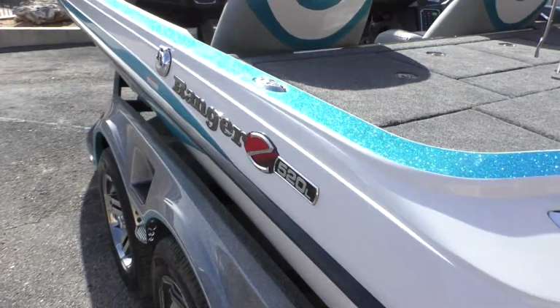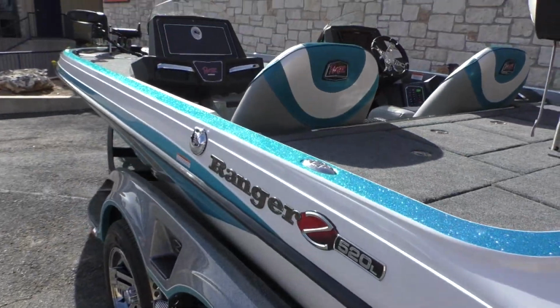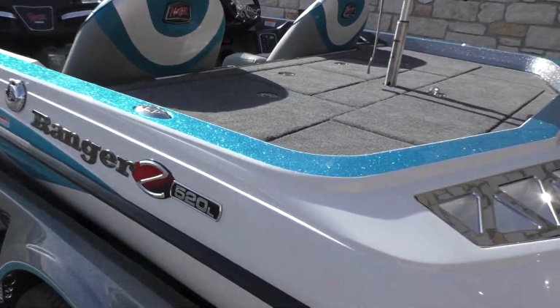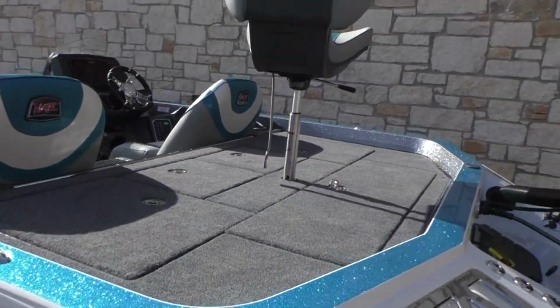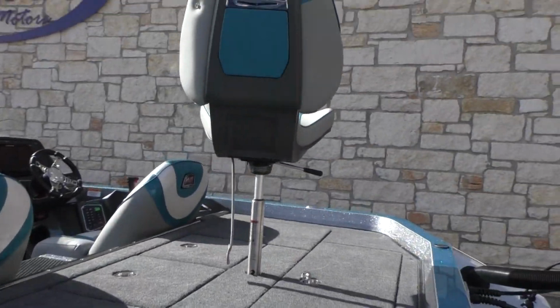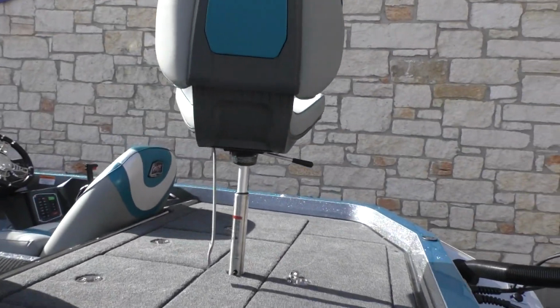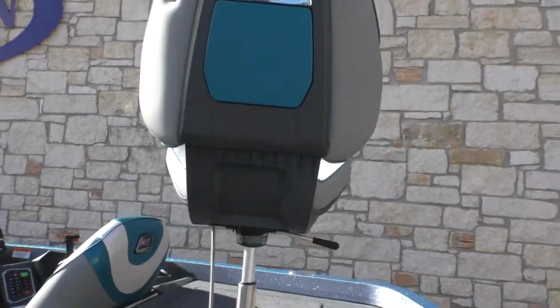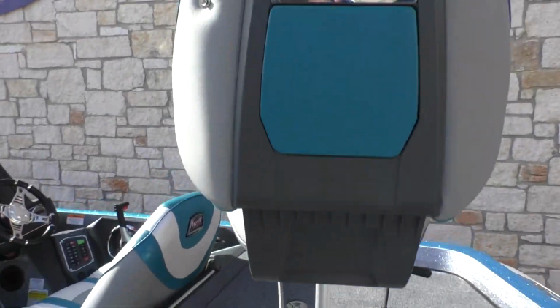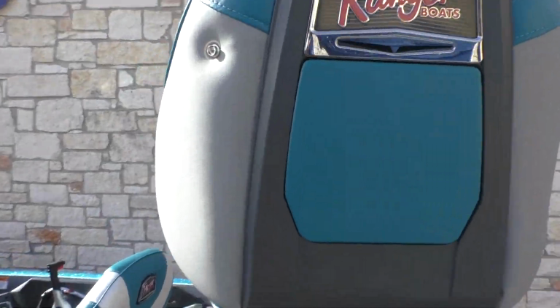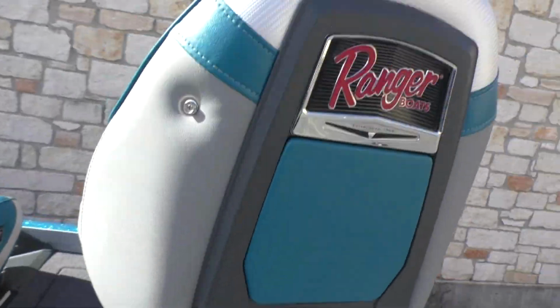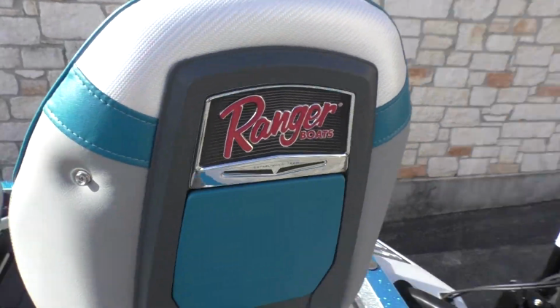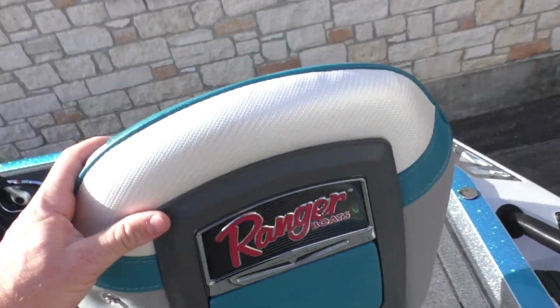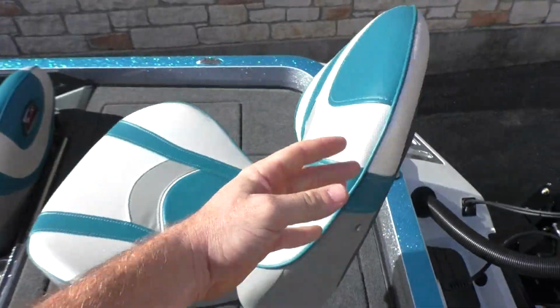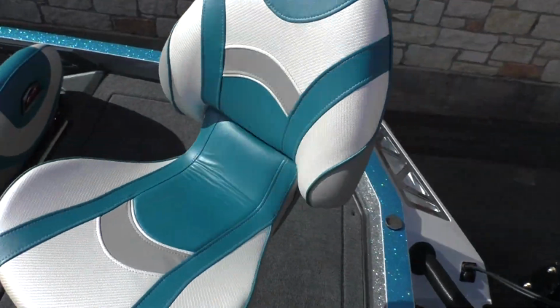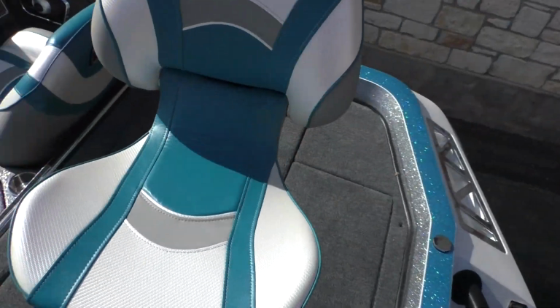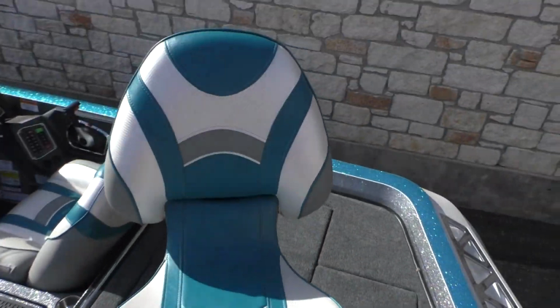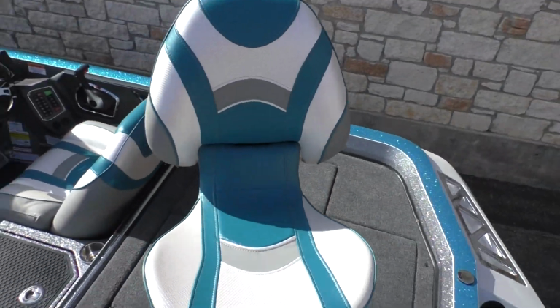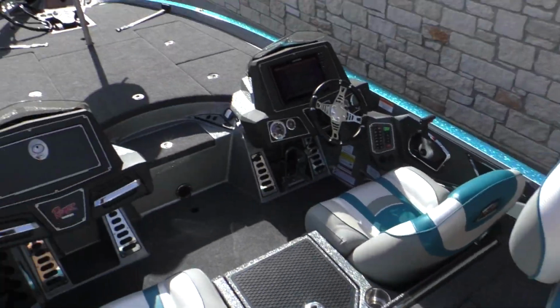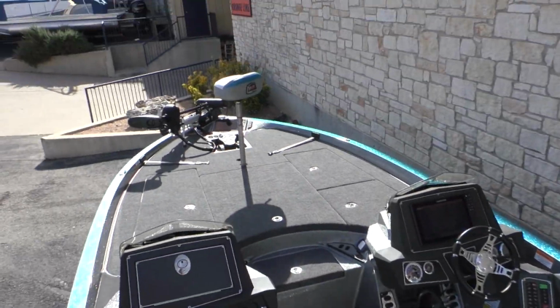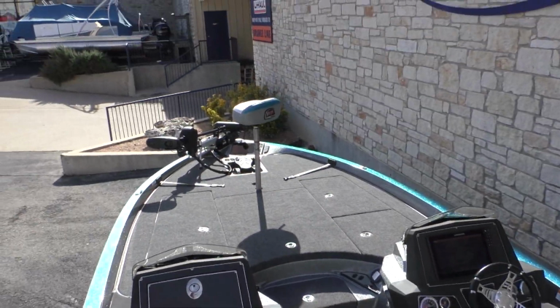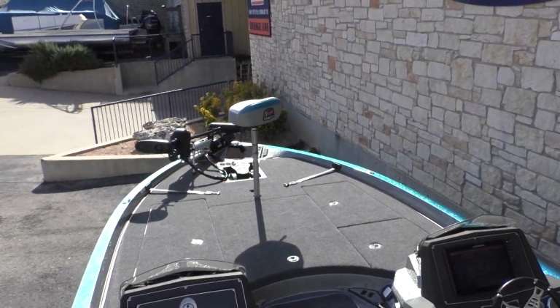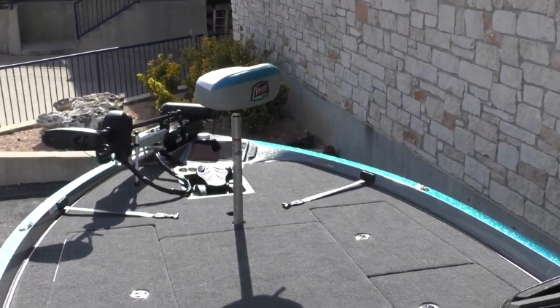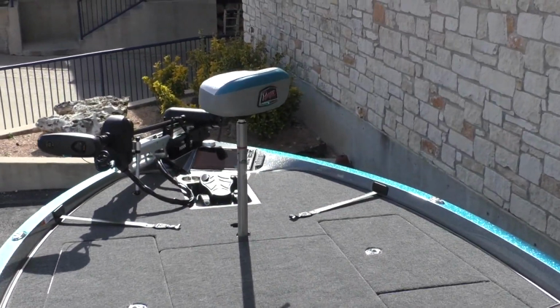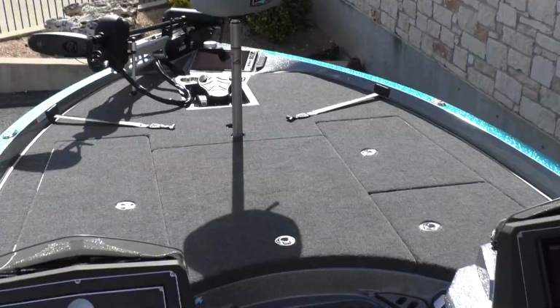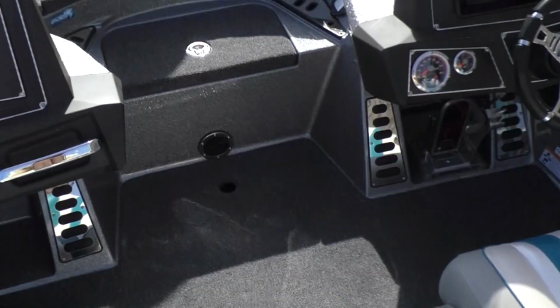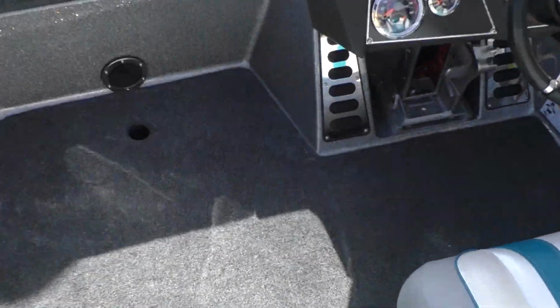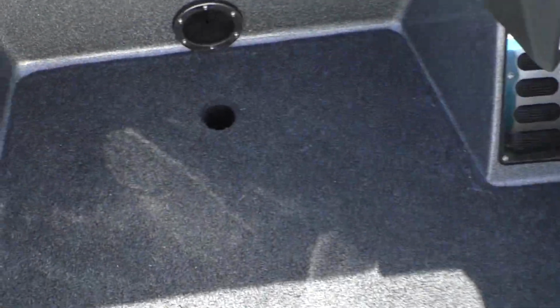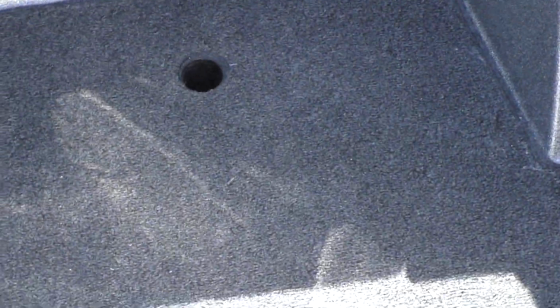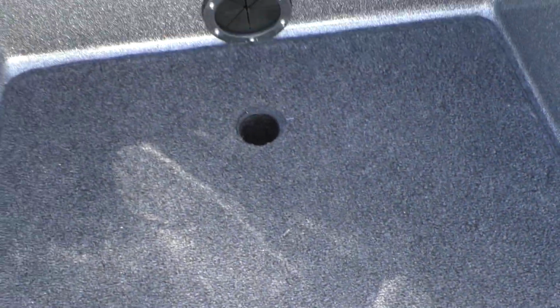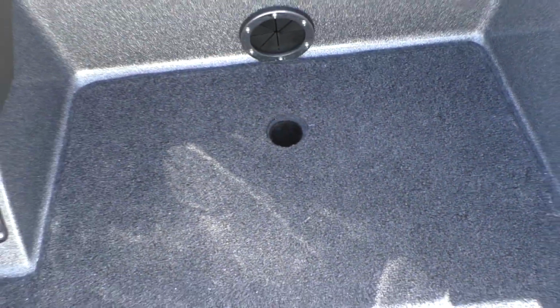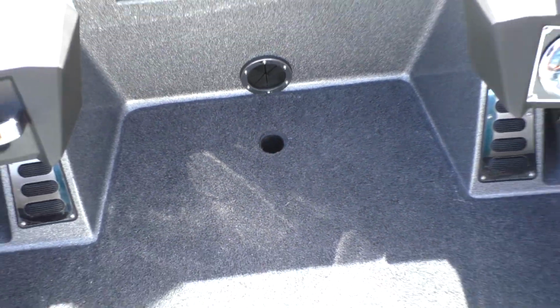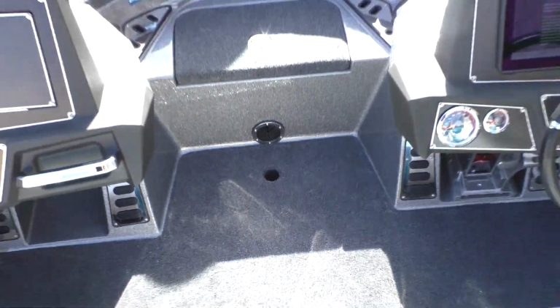I'm going to take a step up into the boat. Here in the back, we got a little swivel seat to do some casting. In the front, you also have a swivel seat, and you have an option to put one in the center here as well.